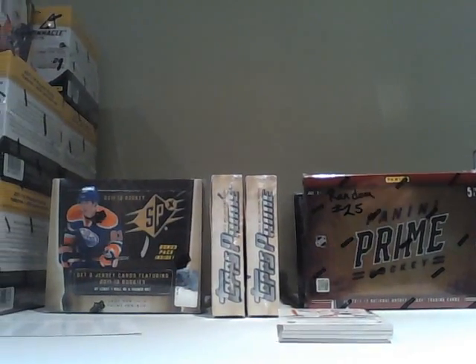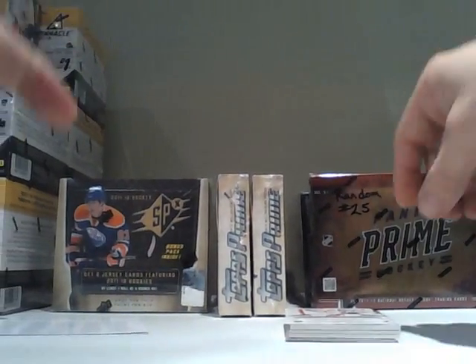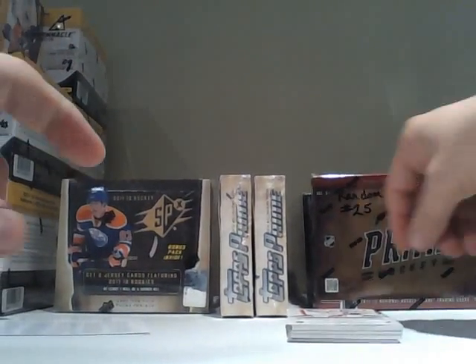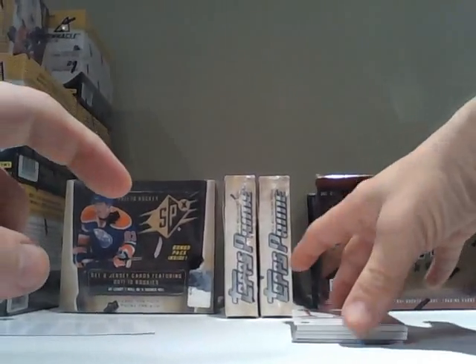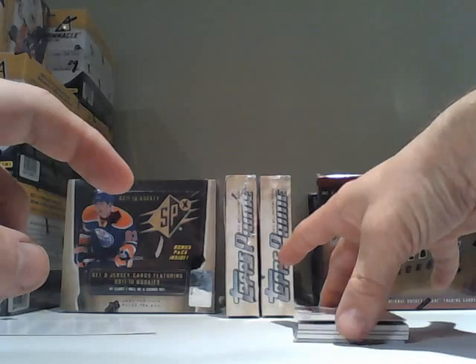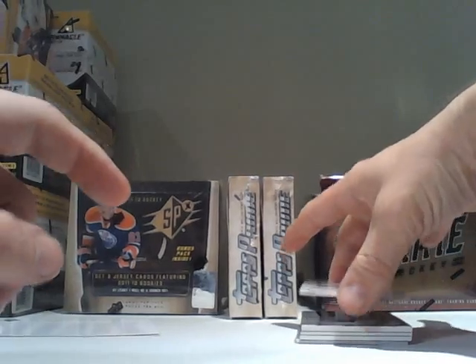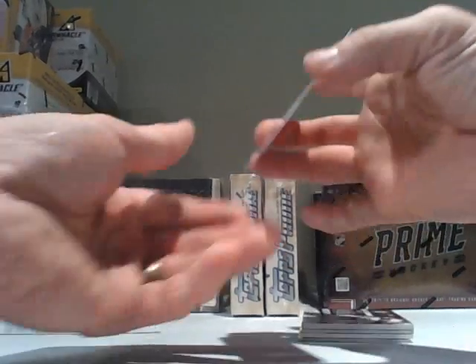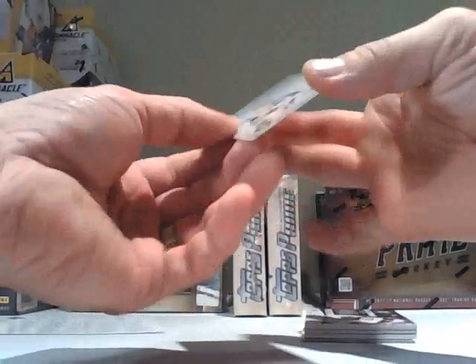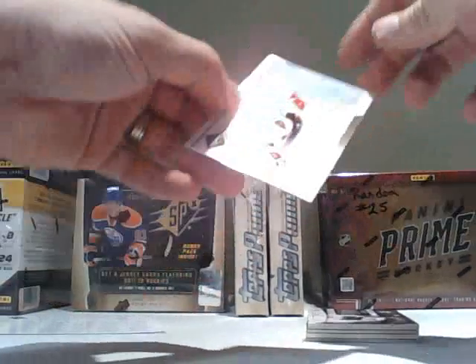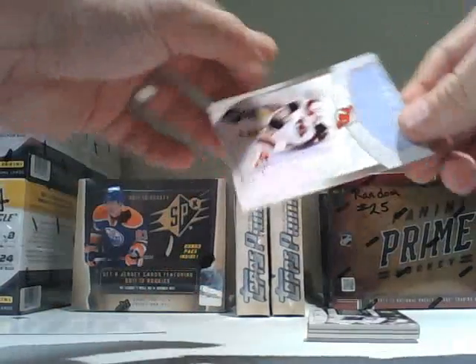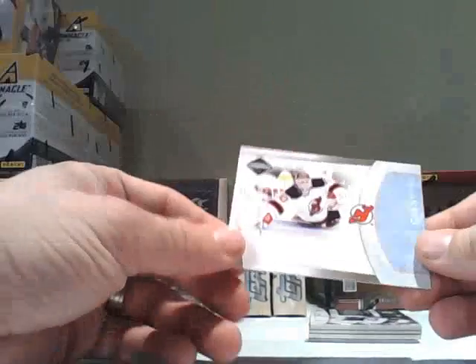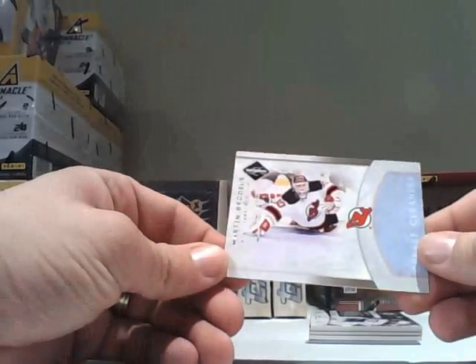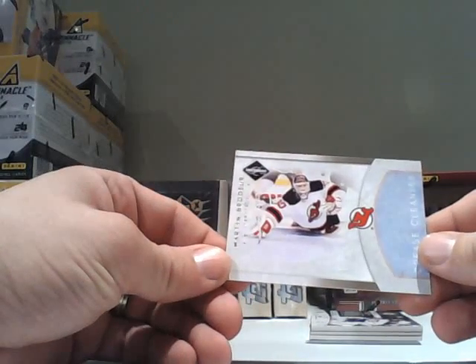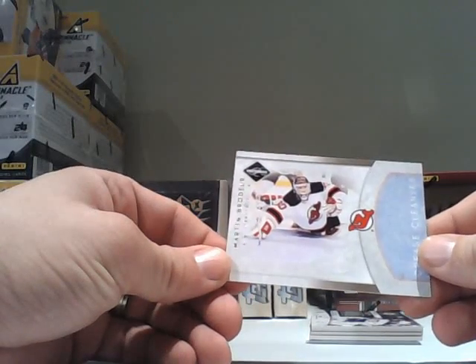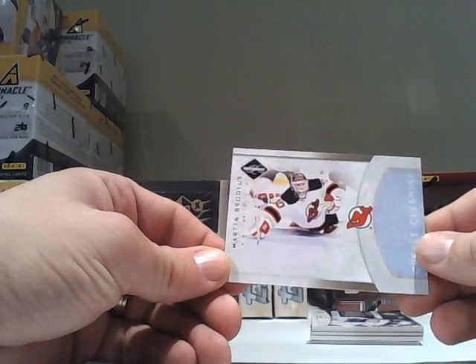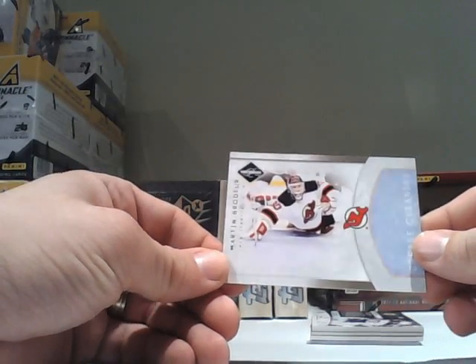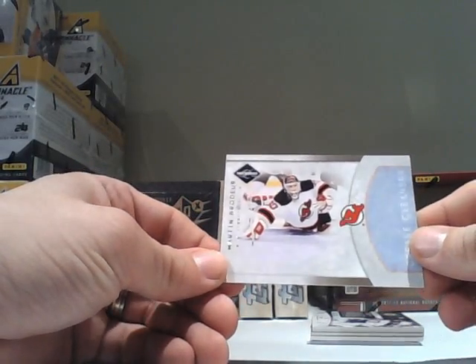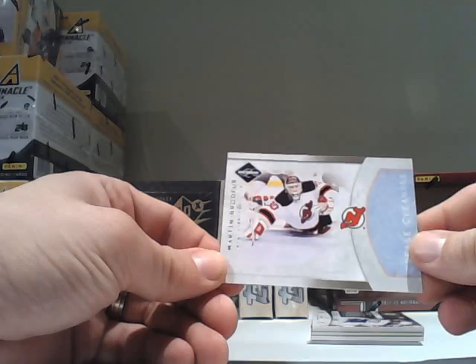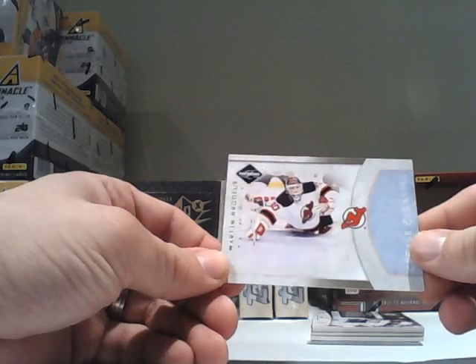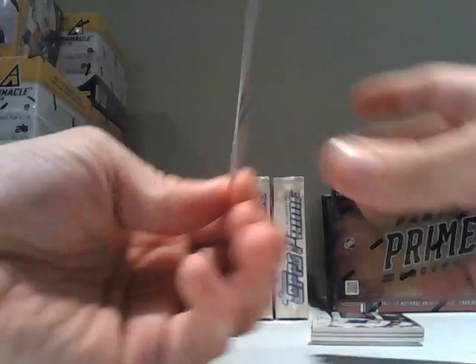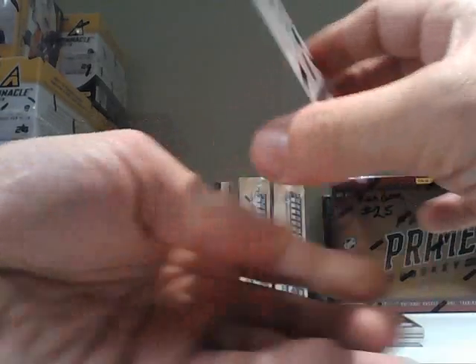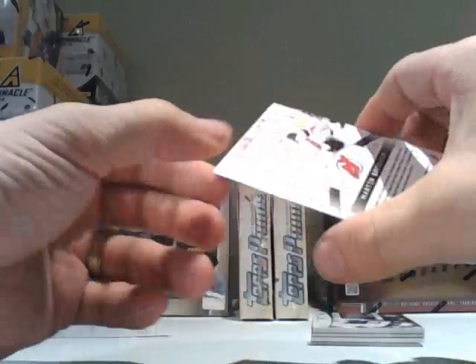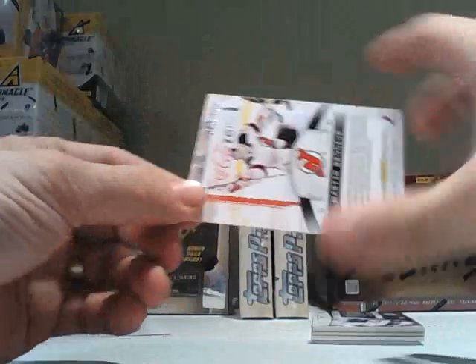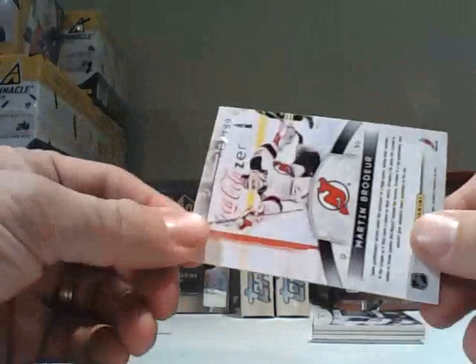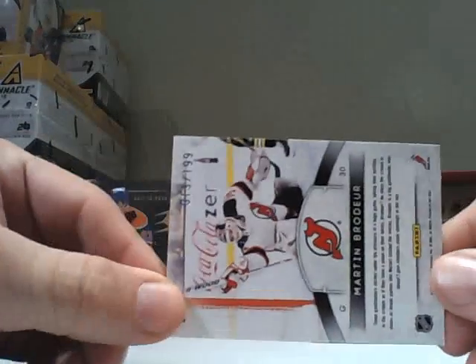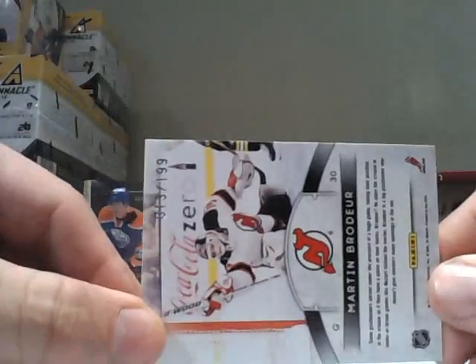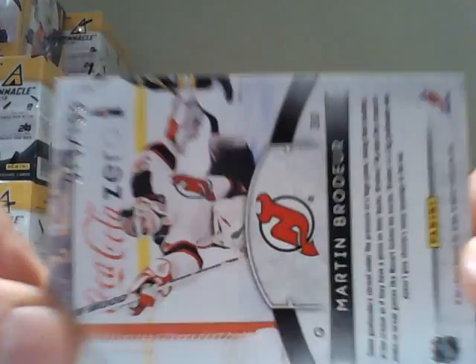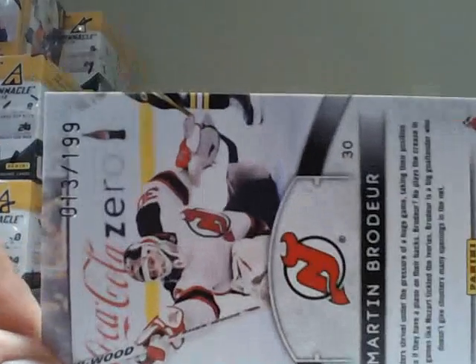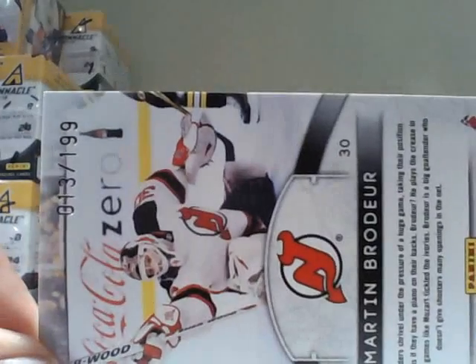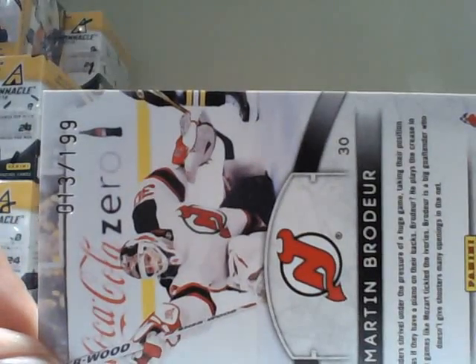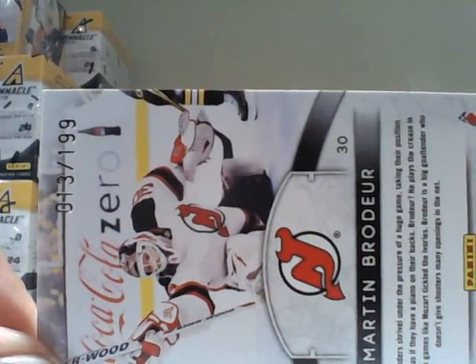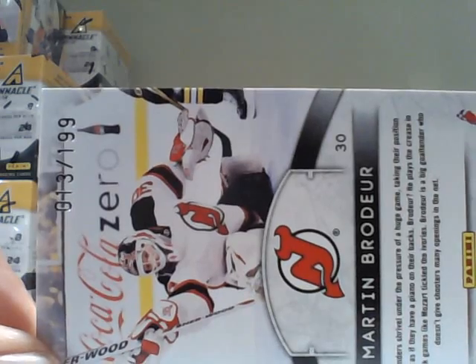The first card is a Crease Cleaners card for Marc-André Fleury and the New Jersey Devils. This is number 13 out of 199.